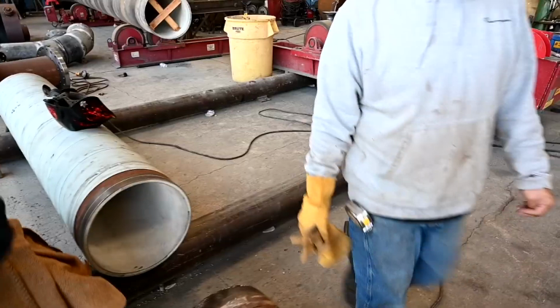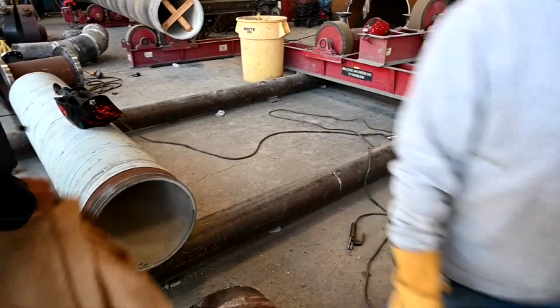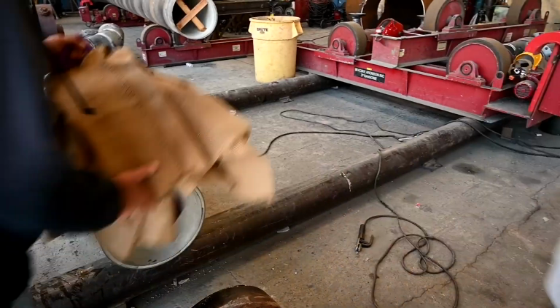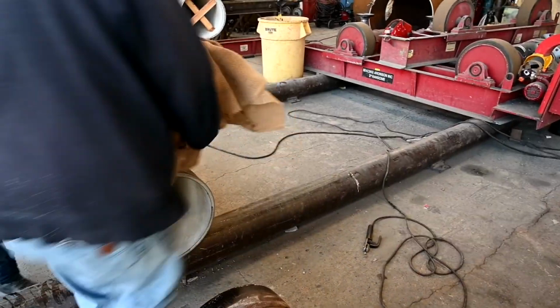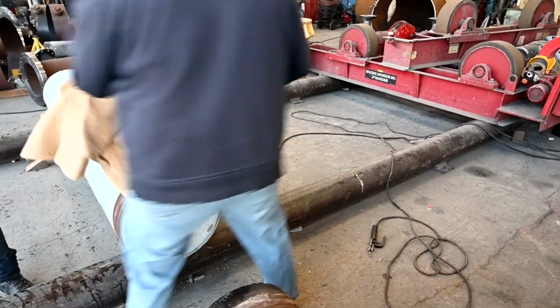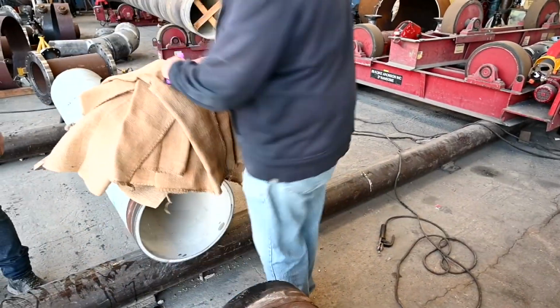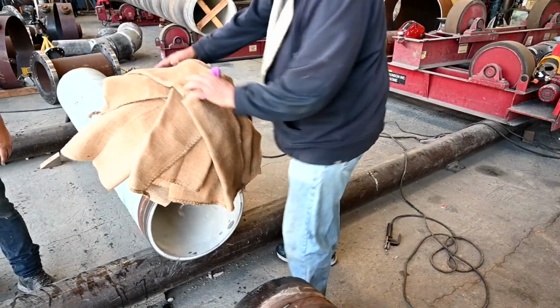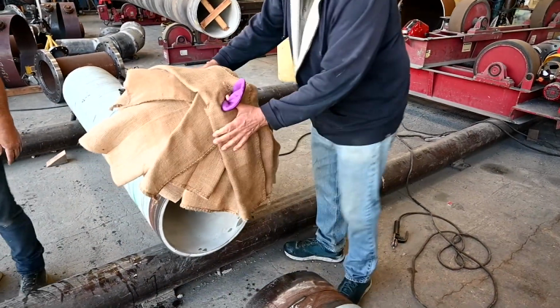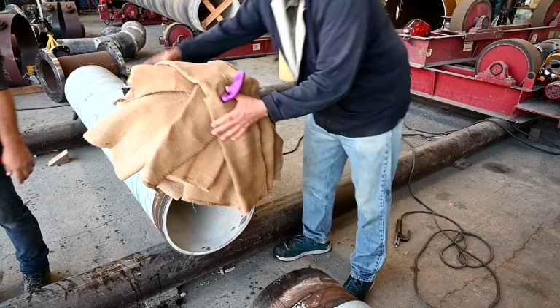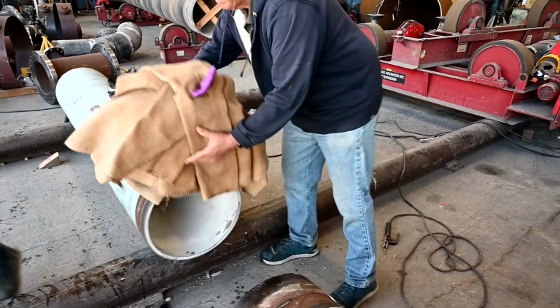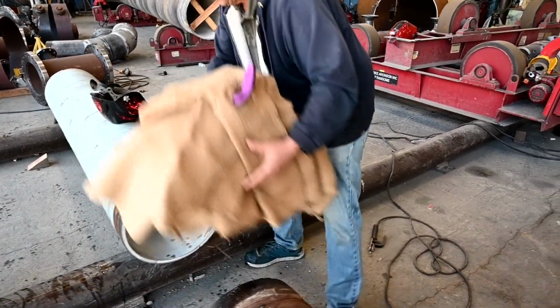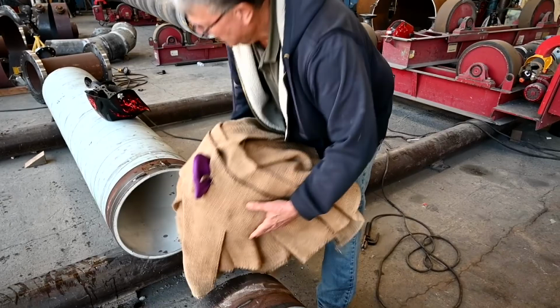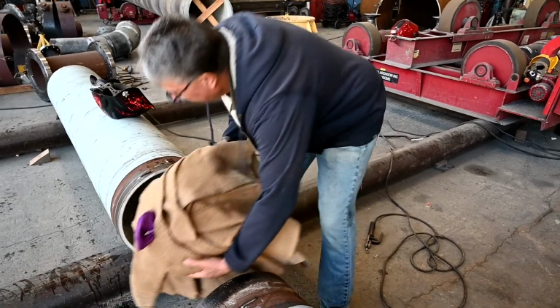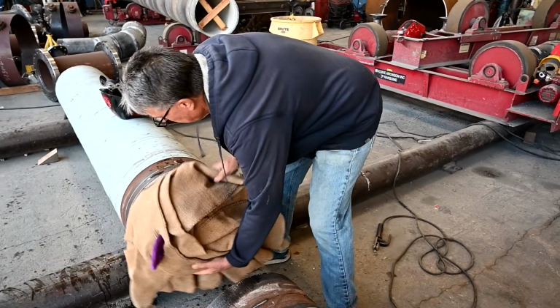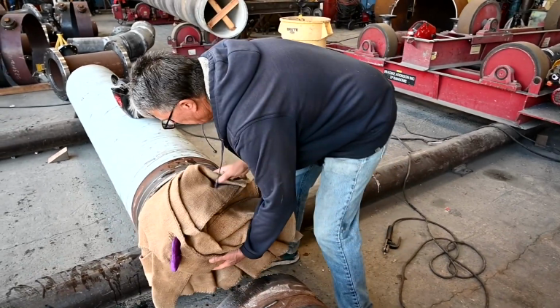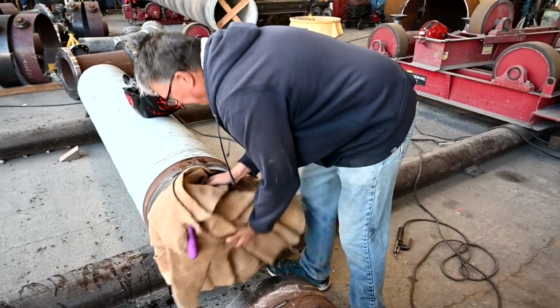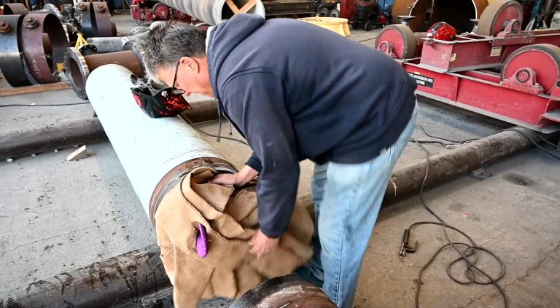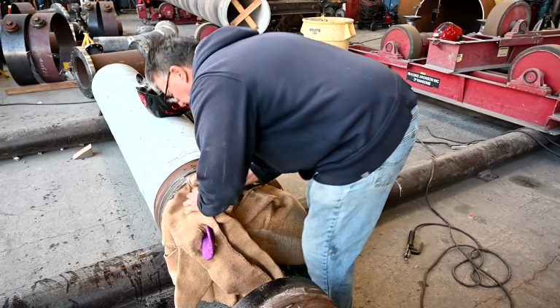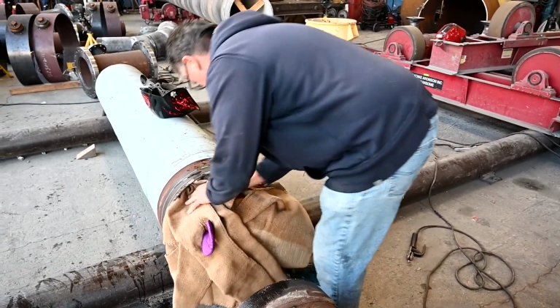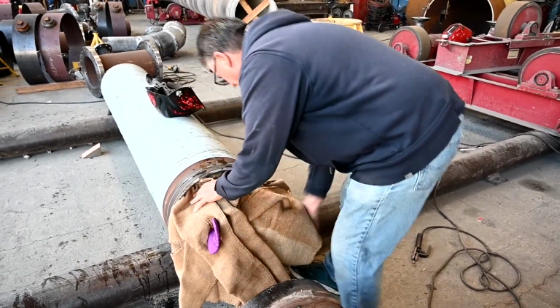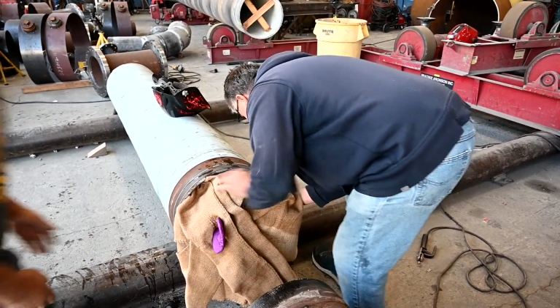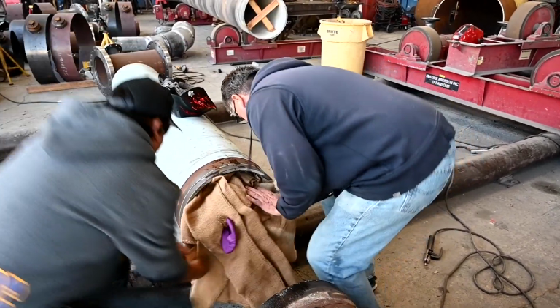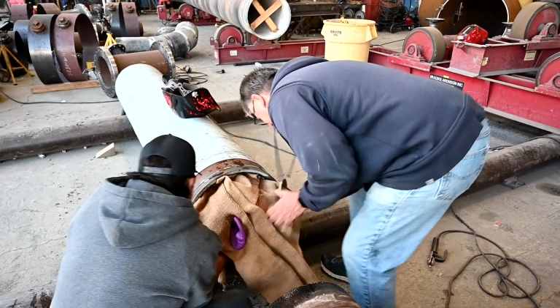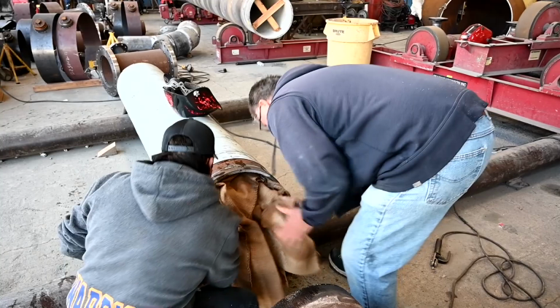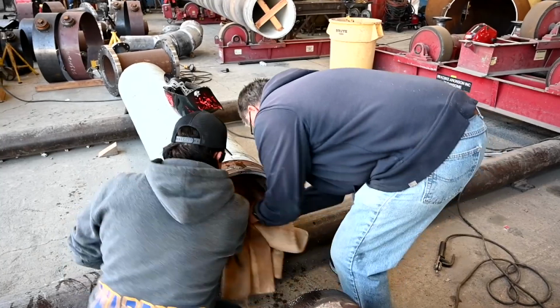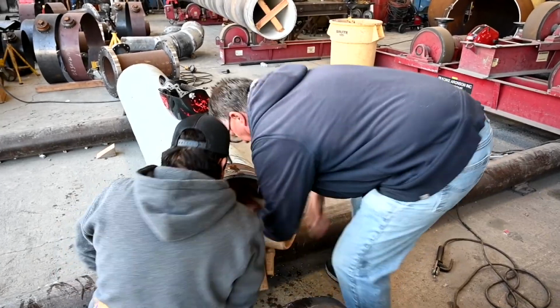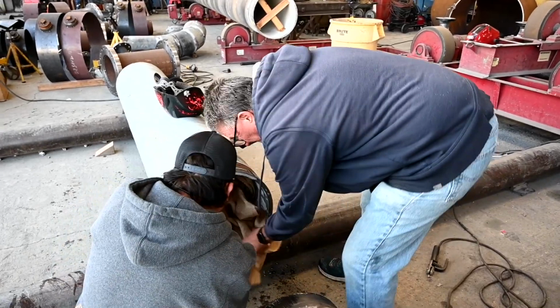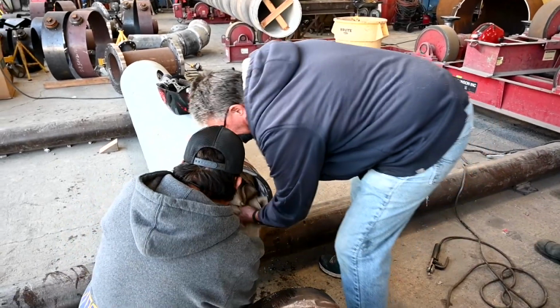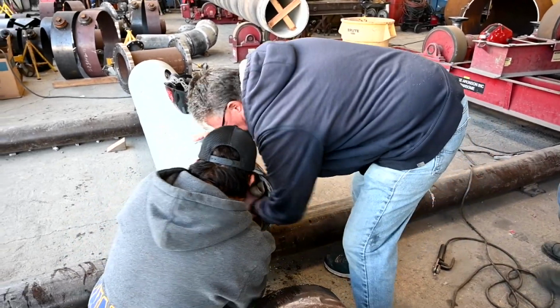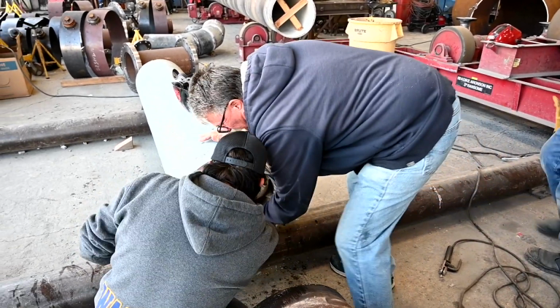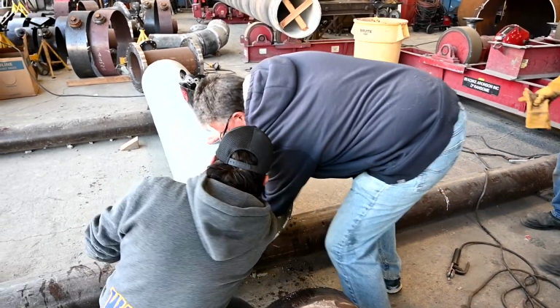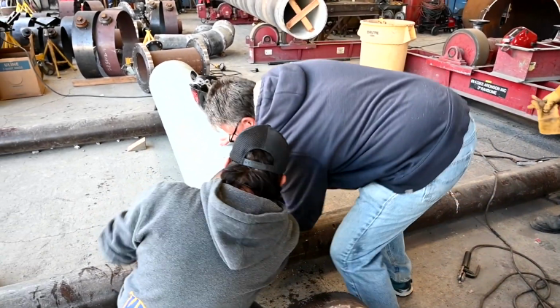Soaking the burlap will help with pulling the ball through the pipe and smooth out the cement over the seams. In this scene, we need to pretend that this will be the existing pipeline that is already installed. Place the wiping ball in the pipe and make sure that the fit is very snug all around the inner diameter of the pipe. Take the time to tuck in all the burlap and get it ready to be pulled.